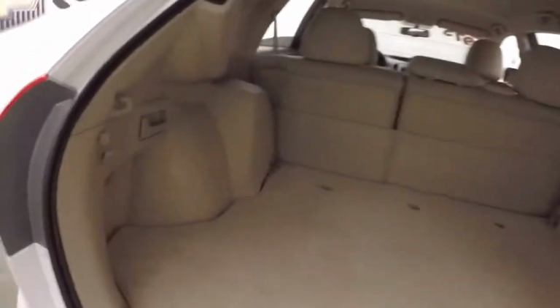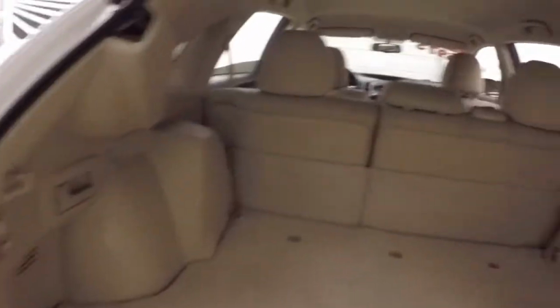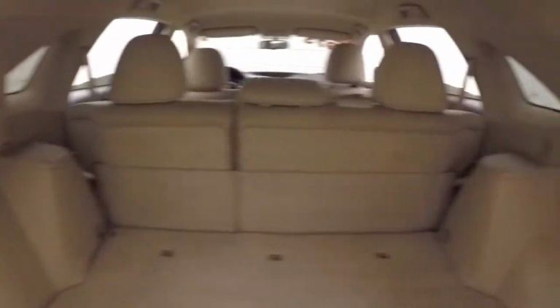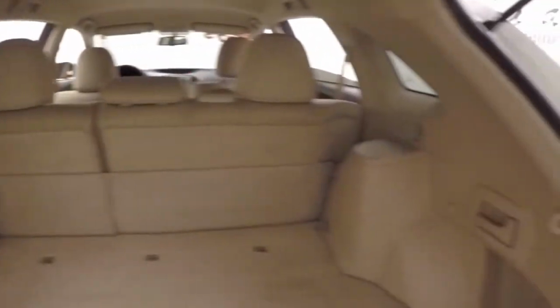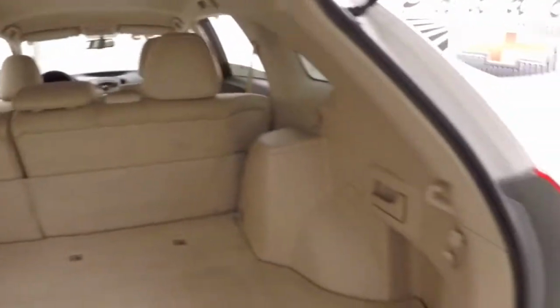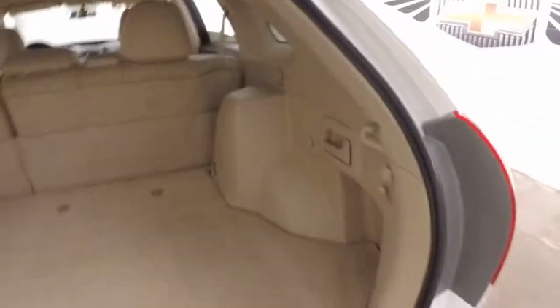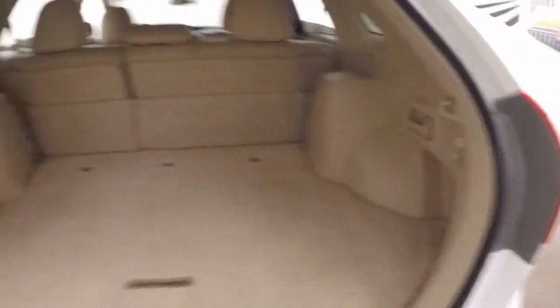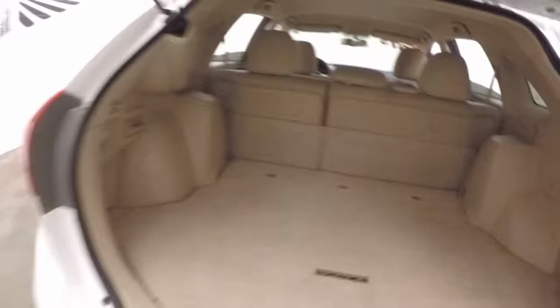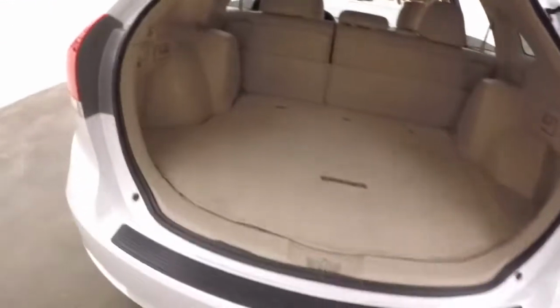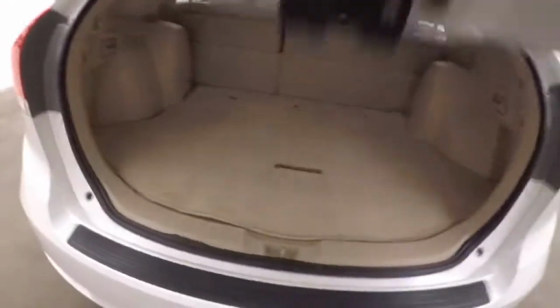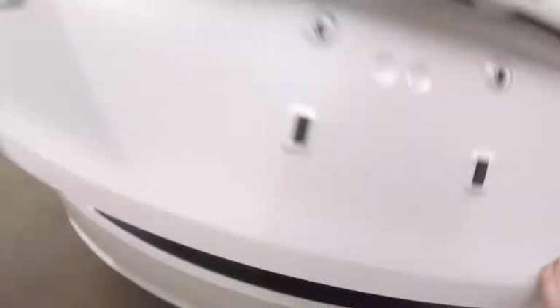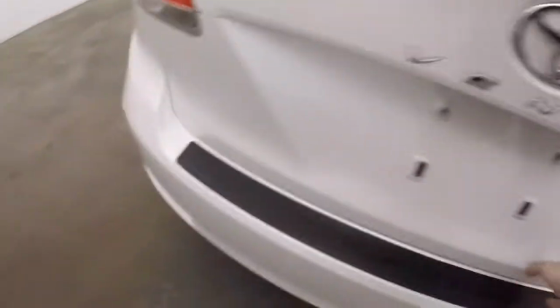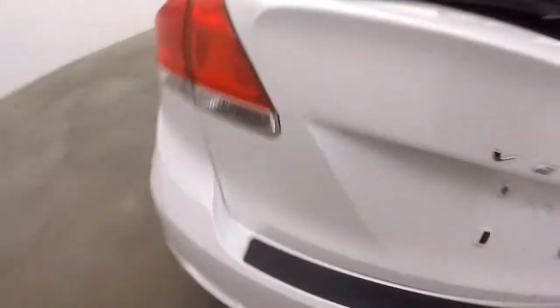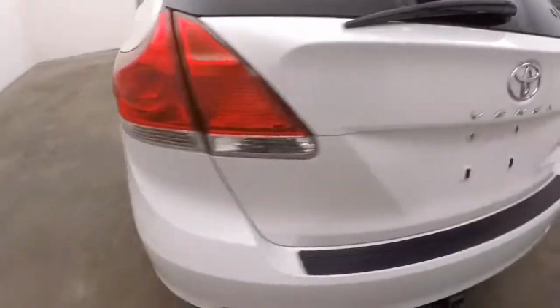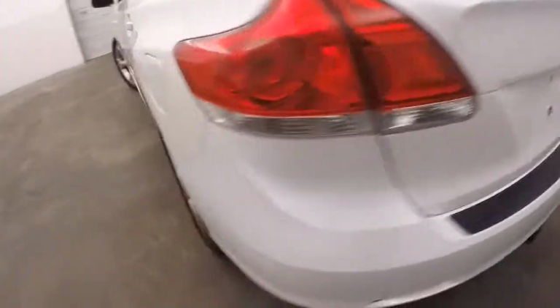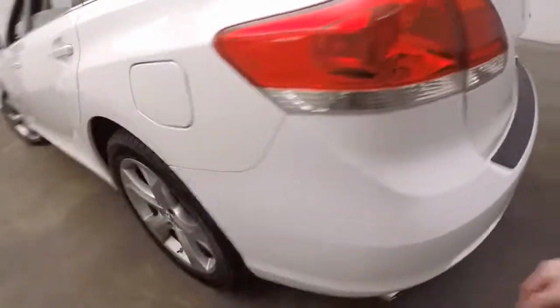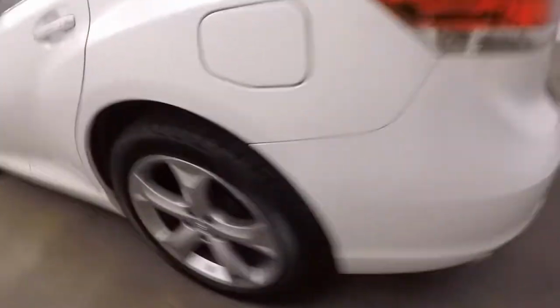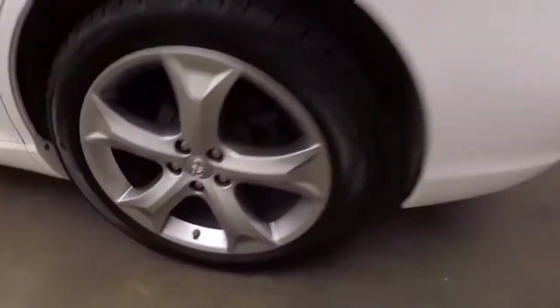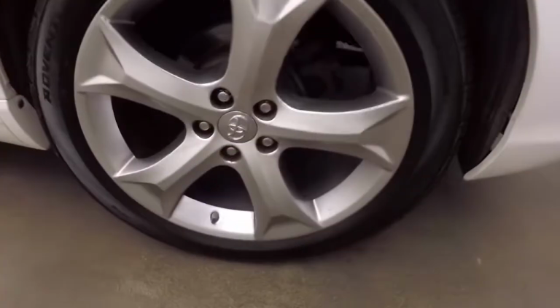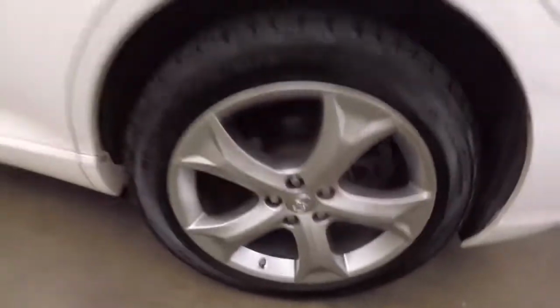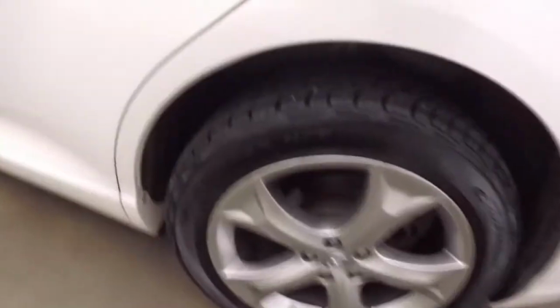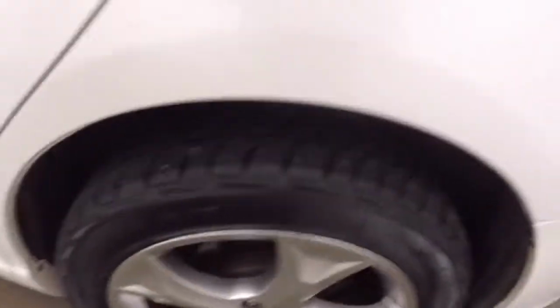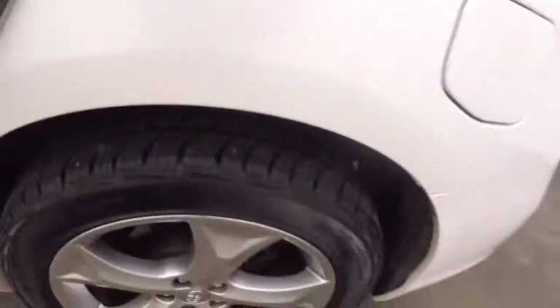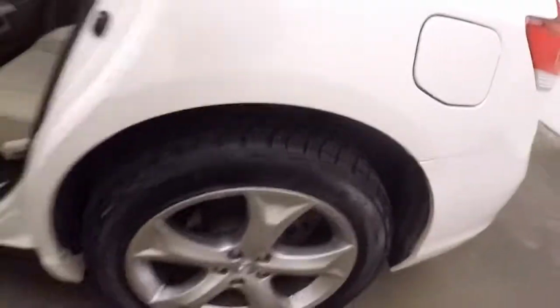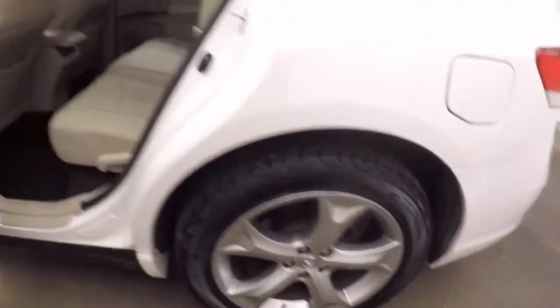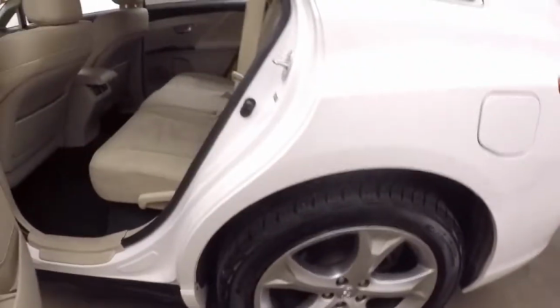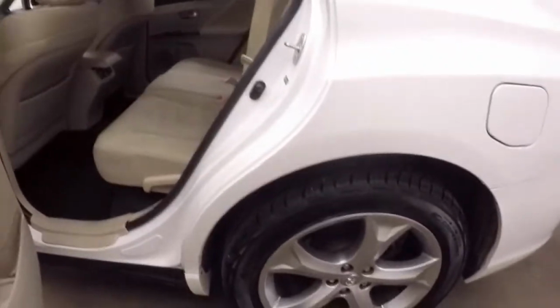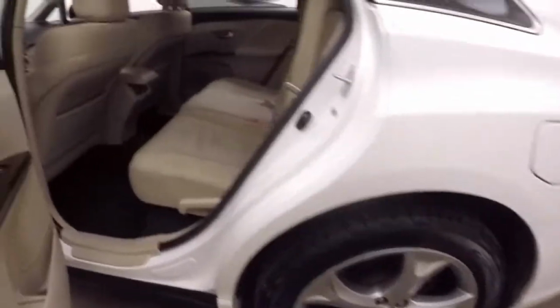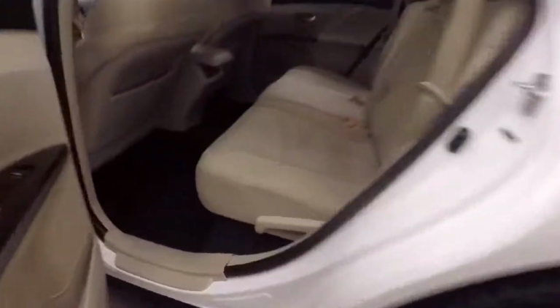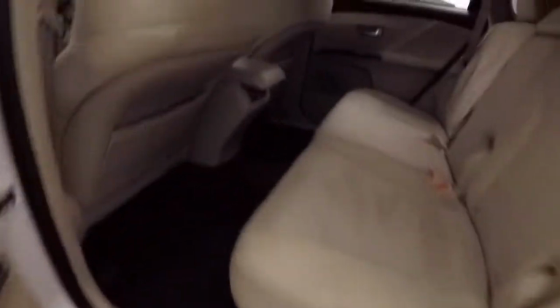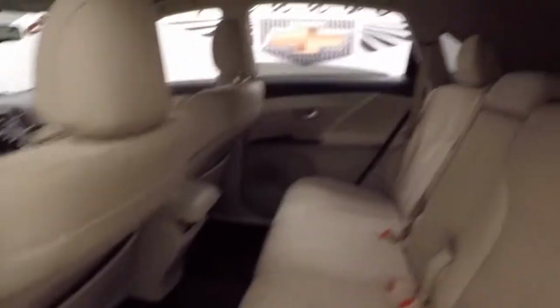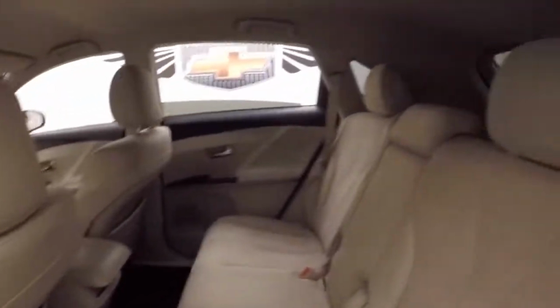Tons of space in the back. Nice and bright, nice carpet. And there's those nice alloy wheels, good tires. I'd say these tires are probably about 85-90% tread left — they're pretty much new.